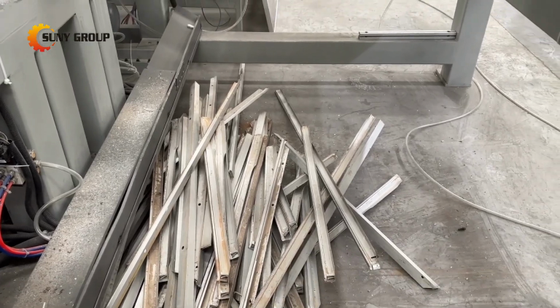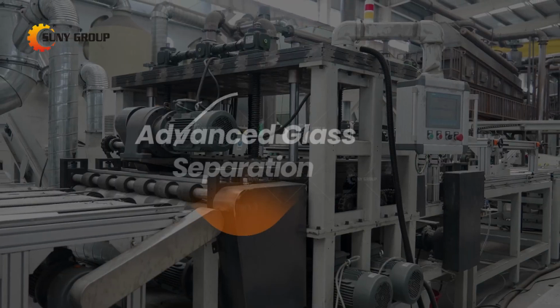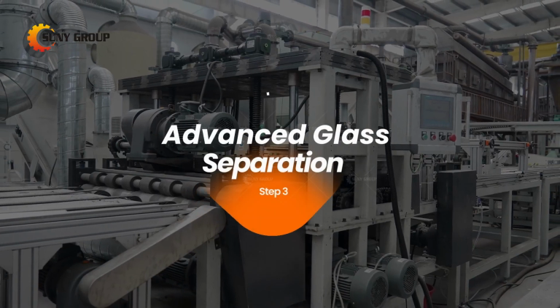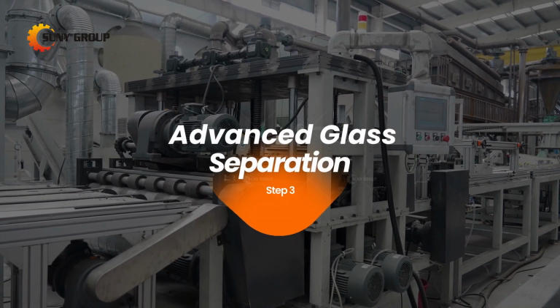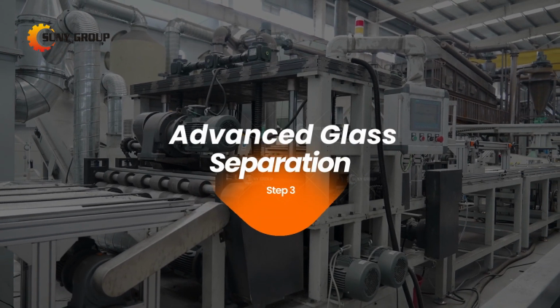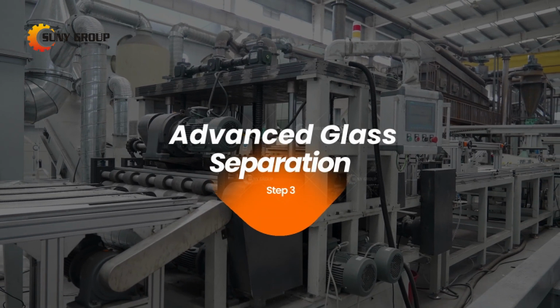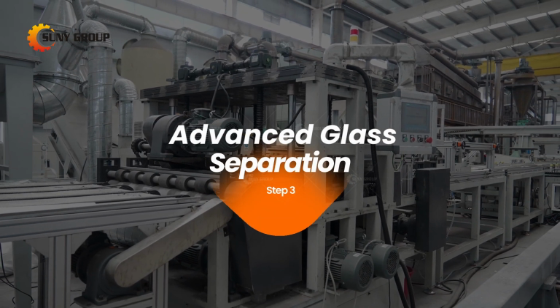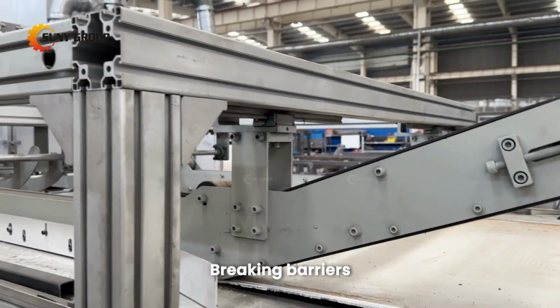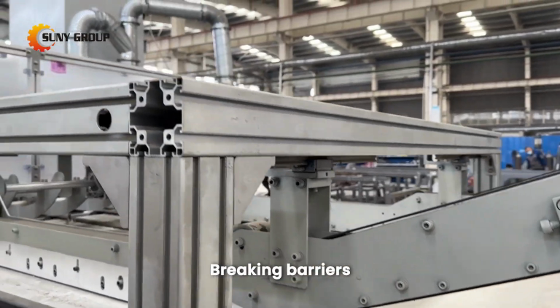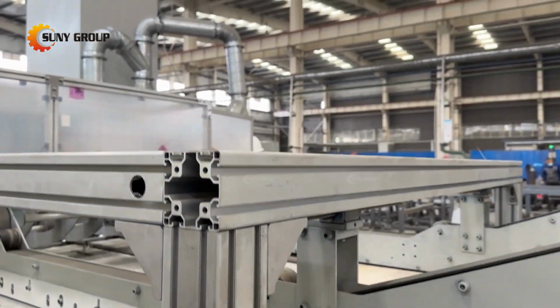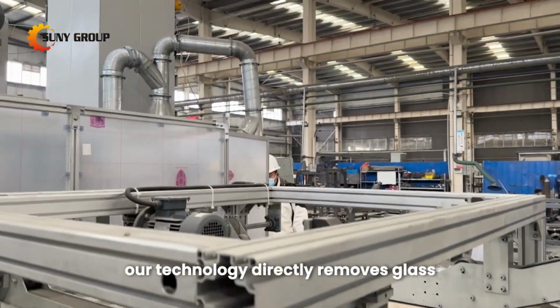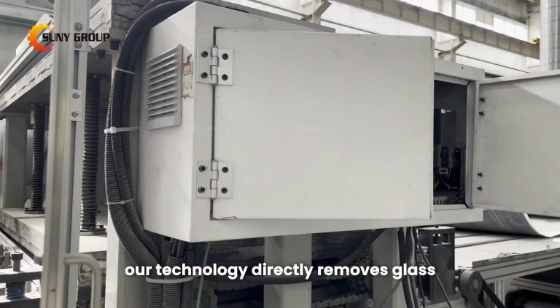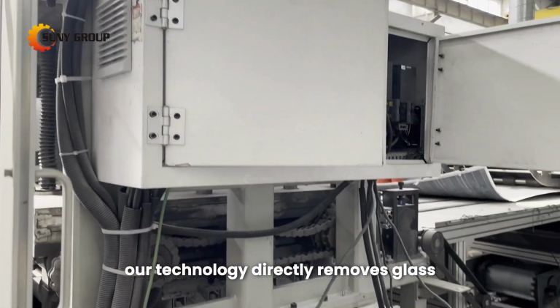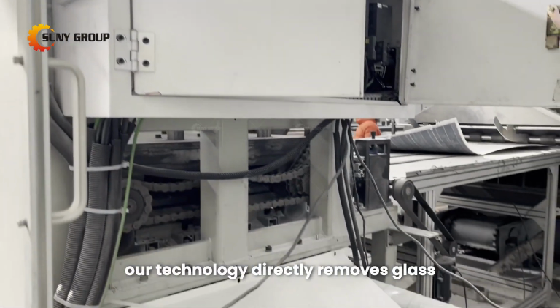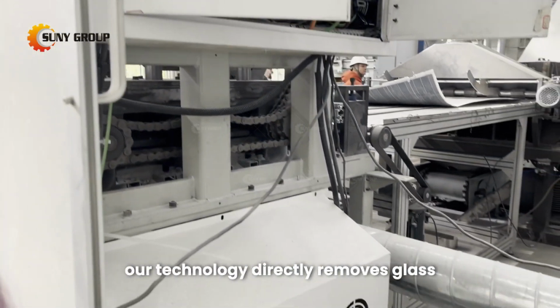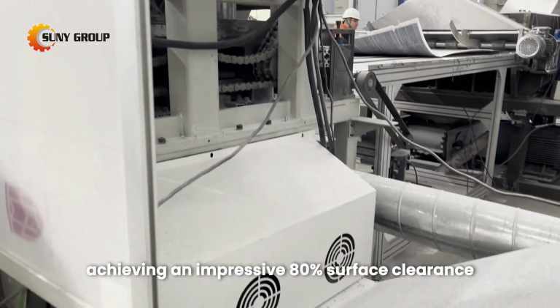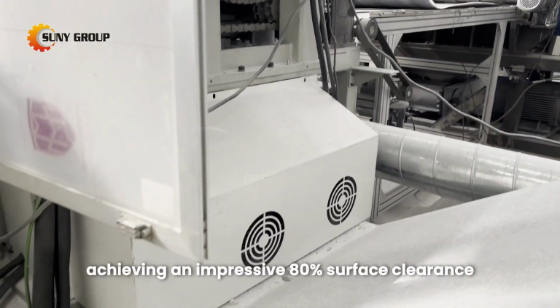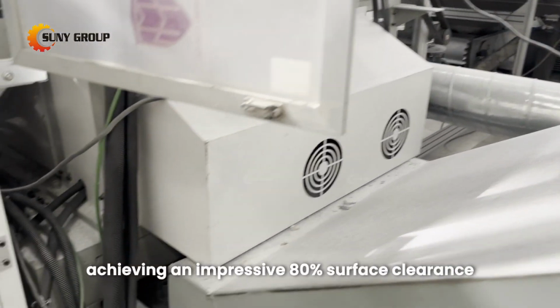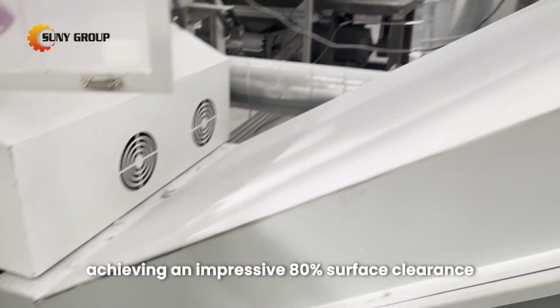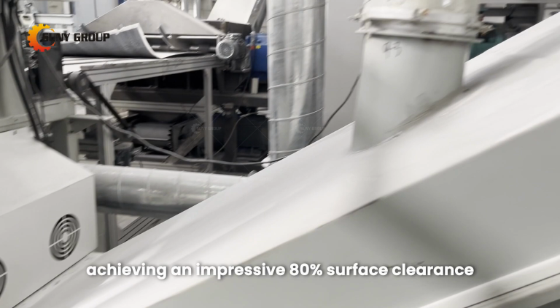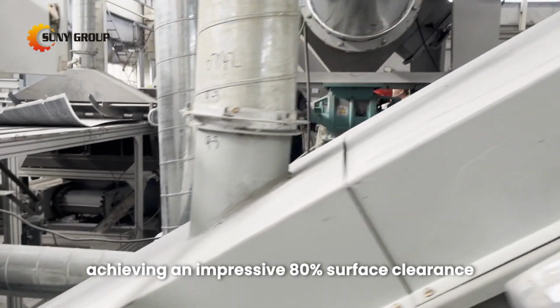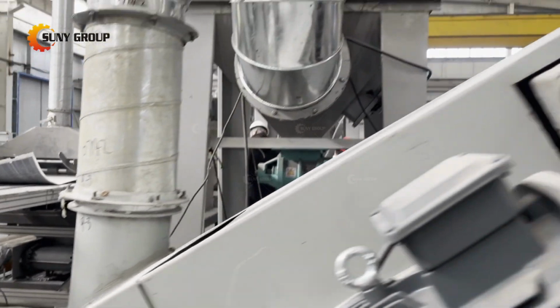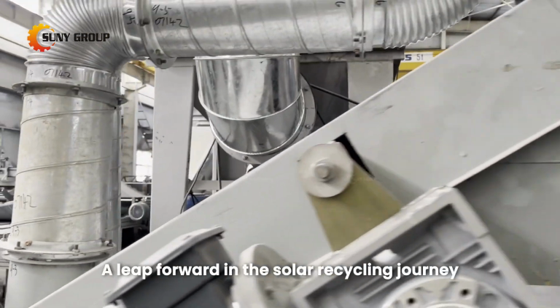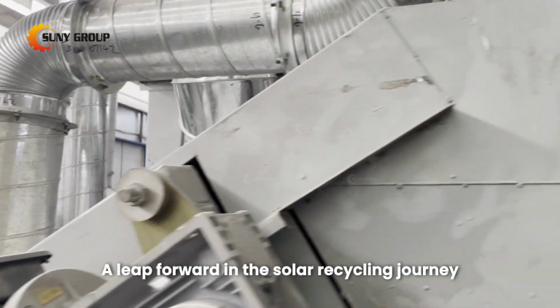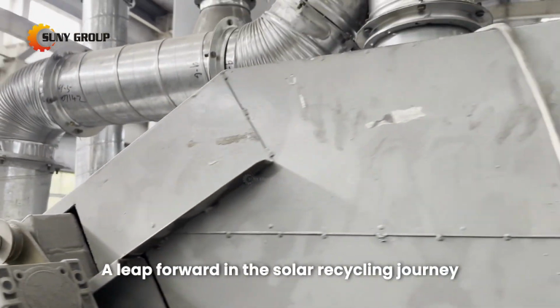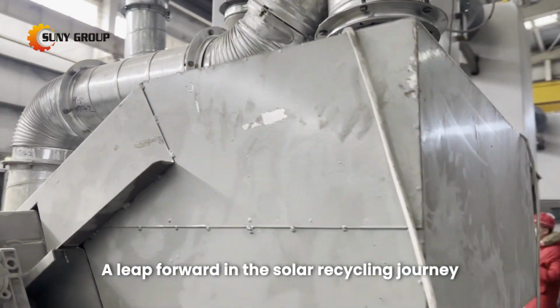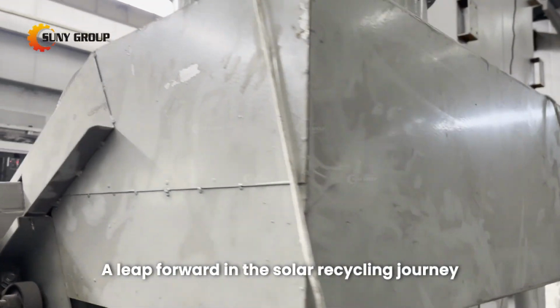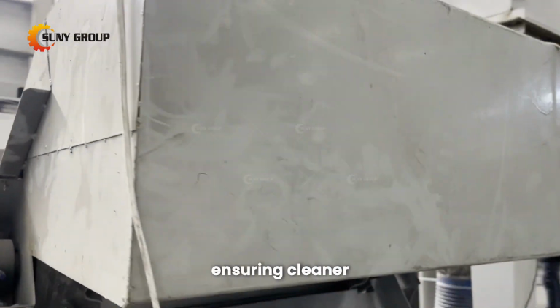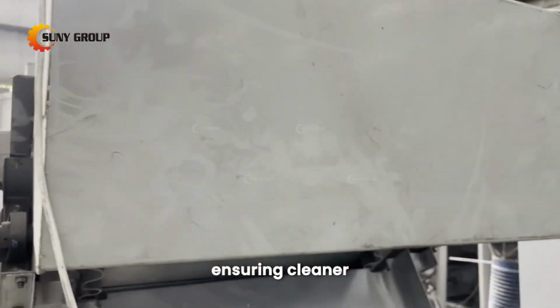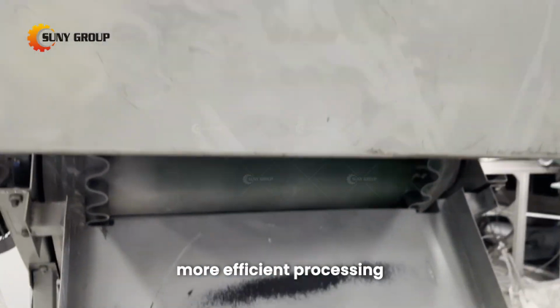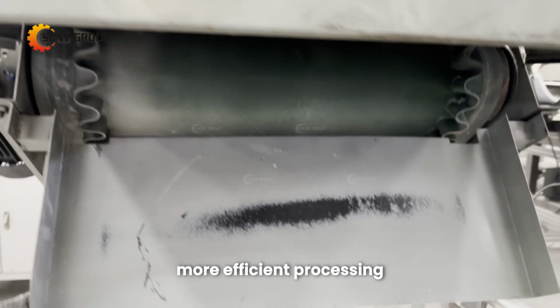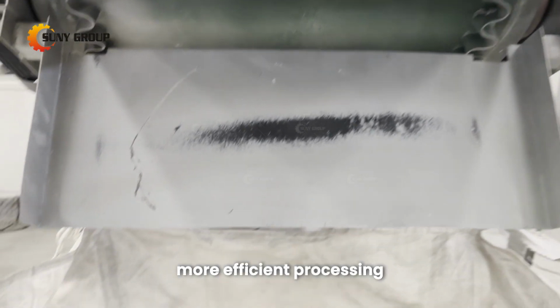3. Advanced glass separation. Breaking barriers — our technology directly removes glass, achieving an impressive 80% surface clearance. A leap forward in the solar recycling journey, ensuring cleaner, more efficient processing.